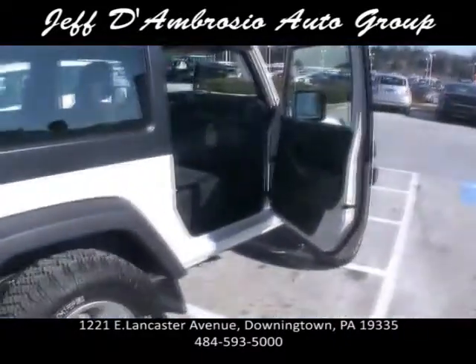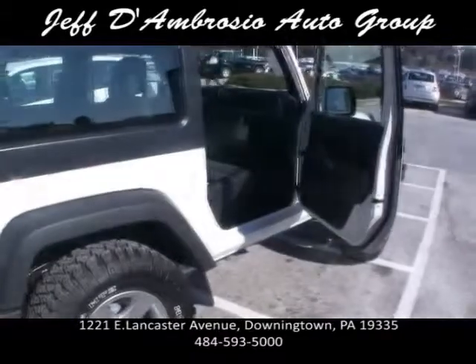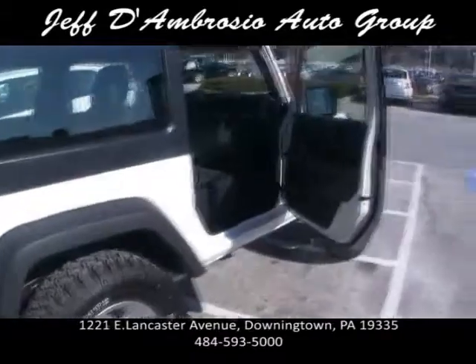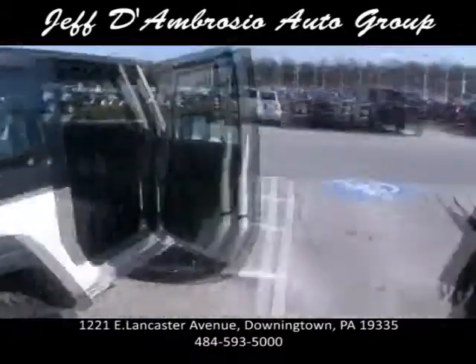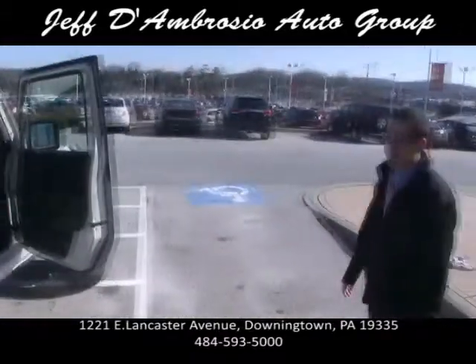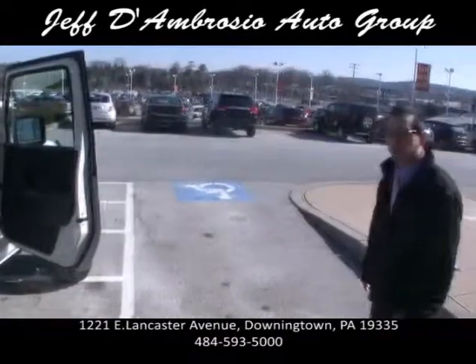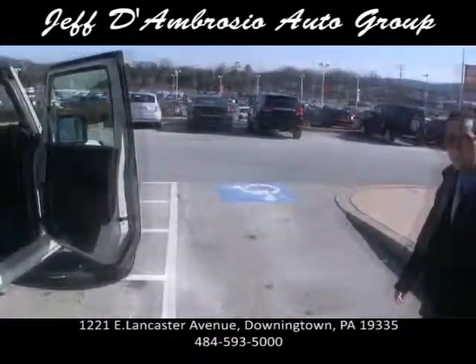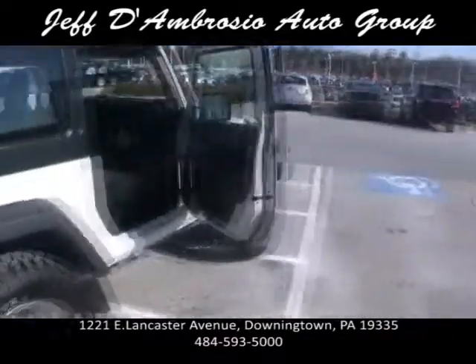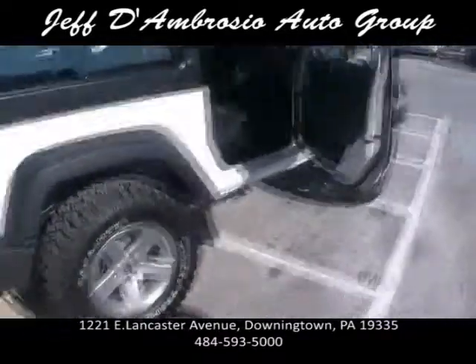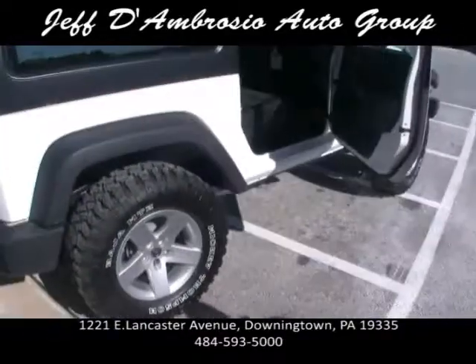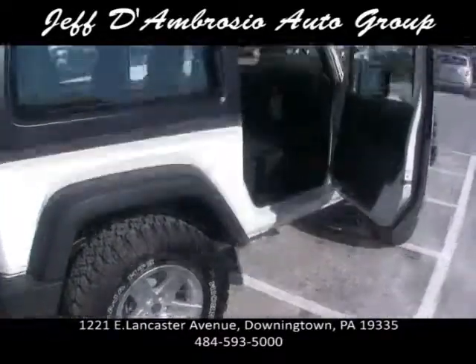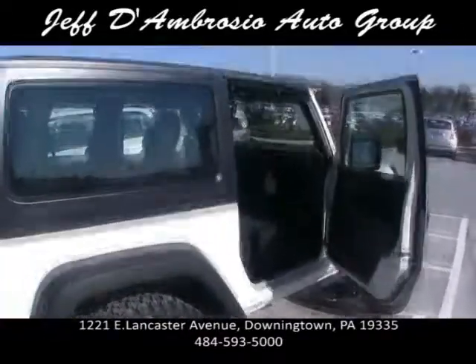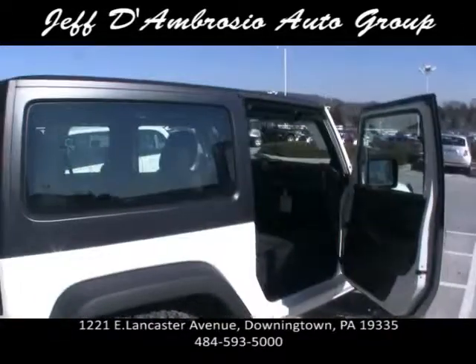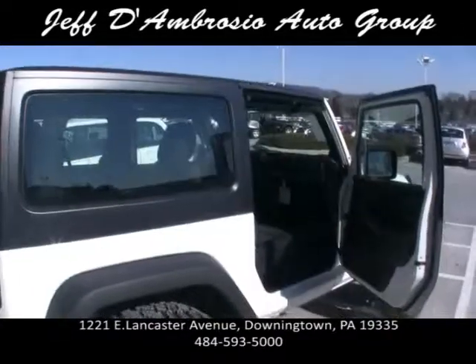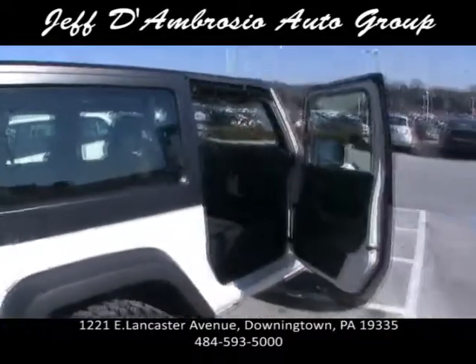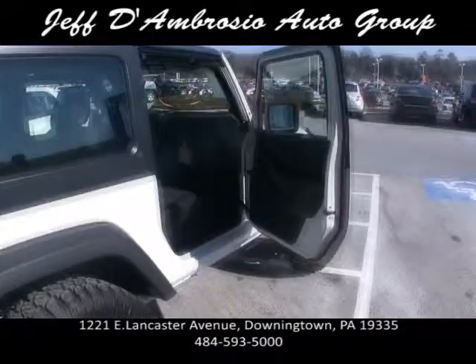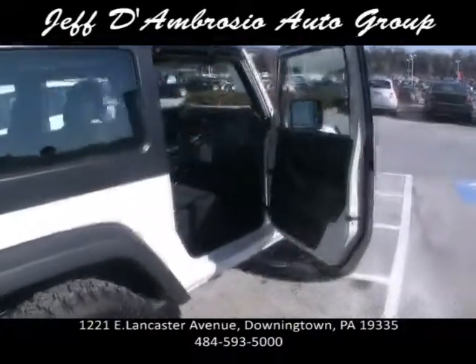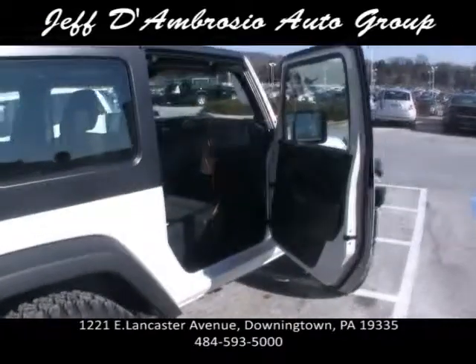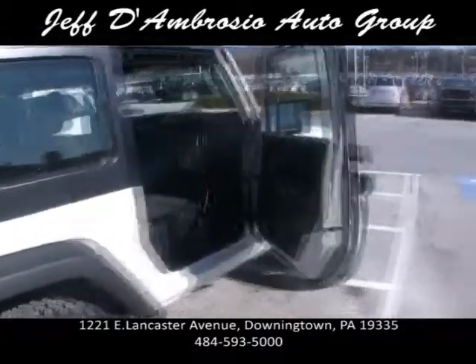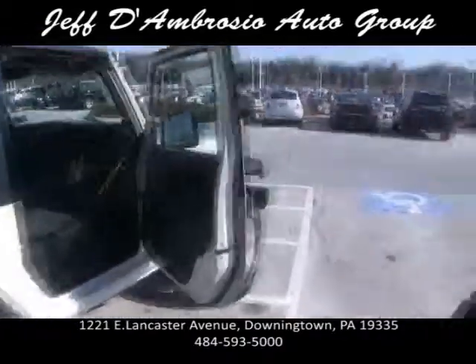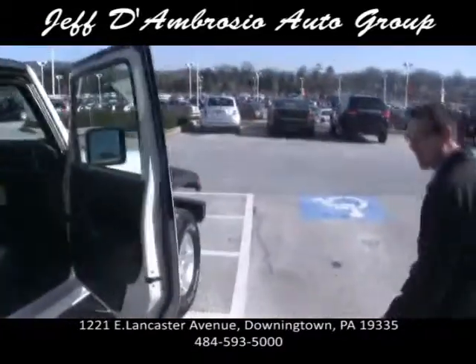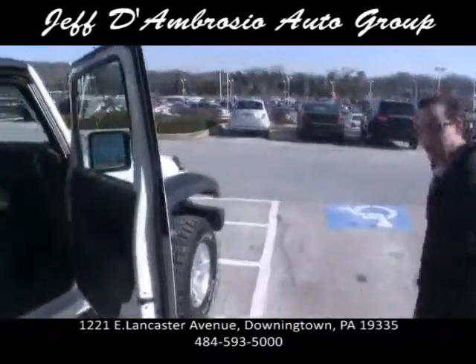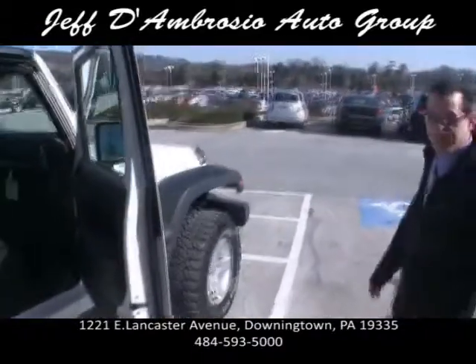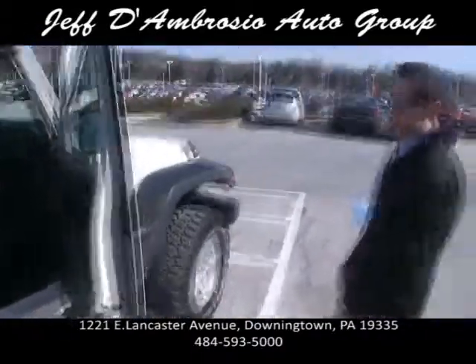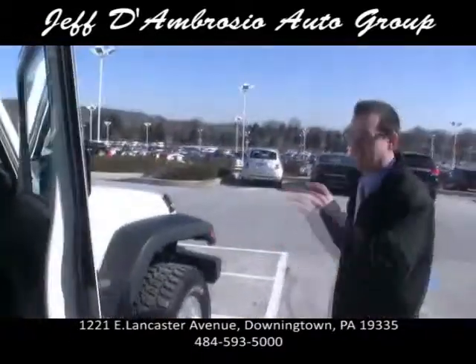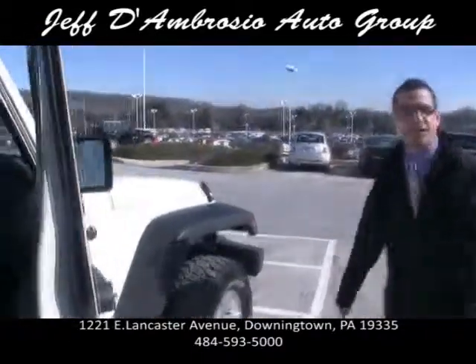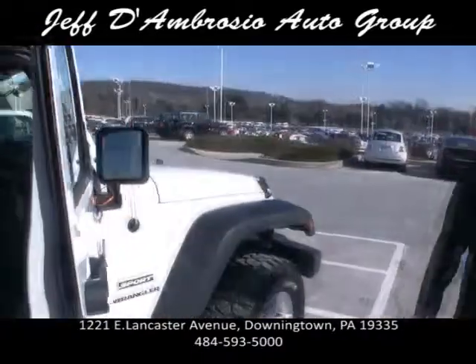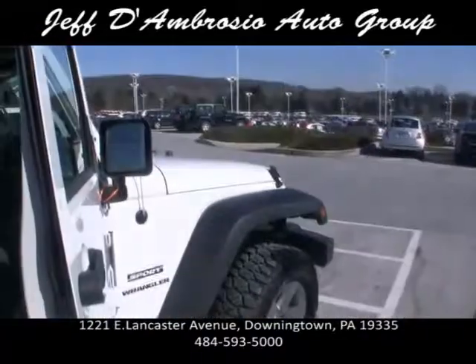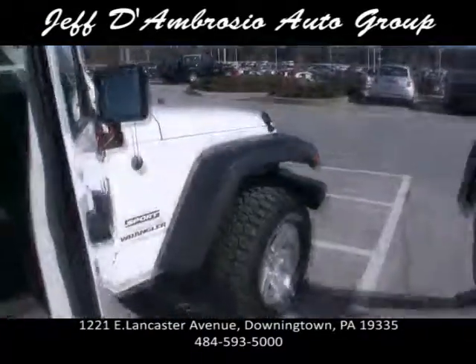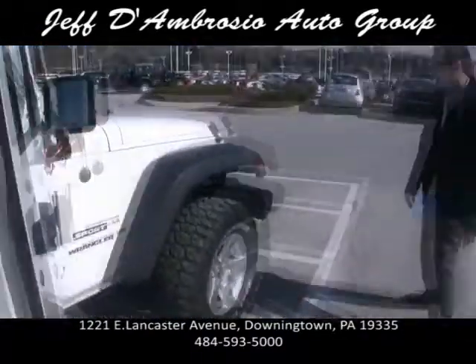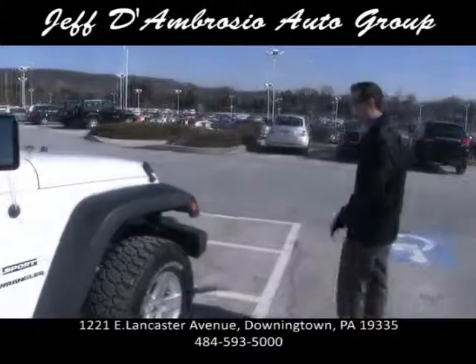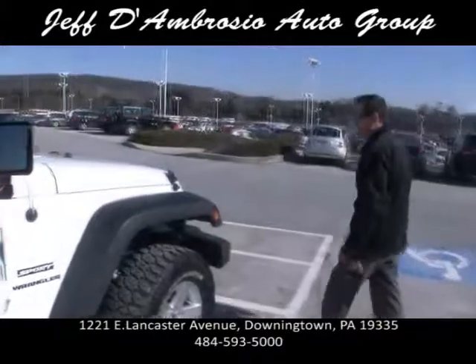This also has a 3.6 liter Pentastar engine, about 298 horsepower. They got rid of the straight sixes, but this gets the gas mileage of a four-cylinder.